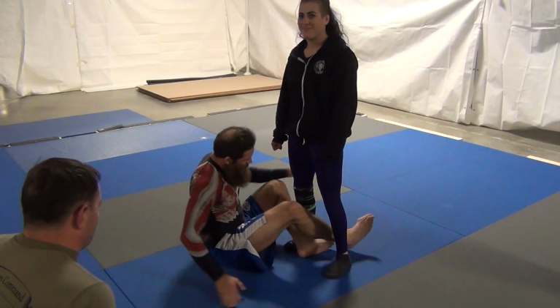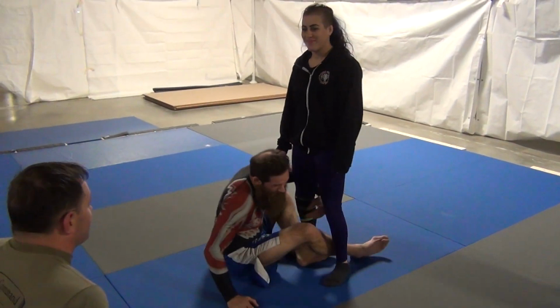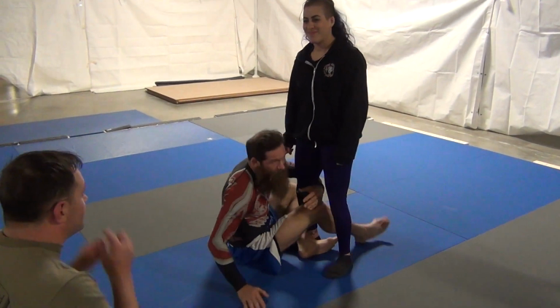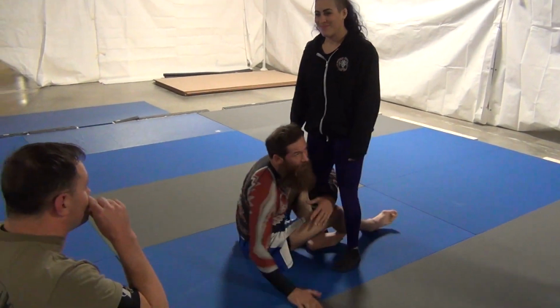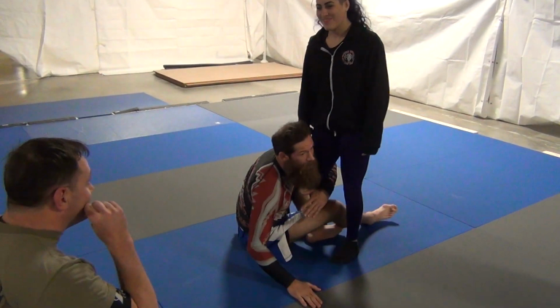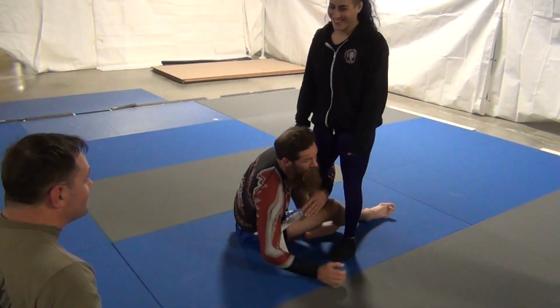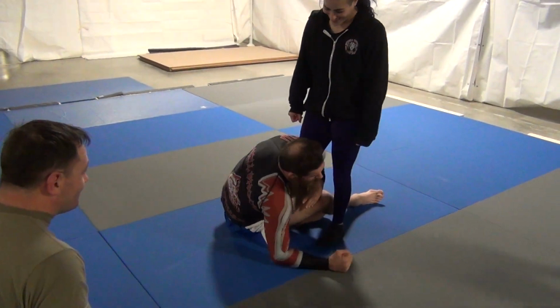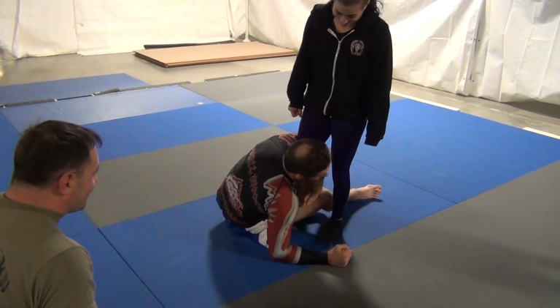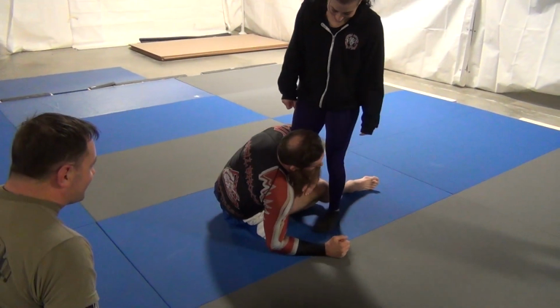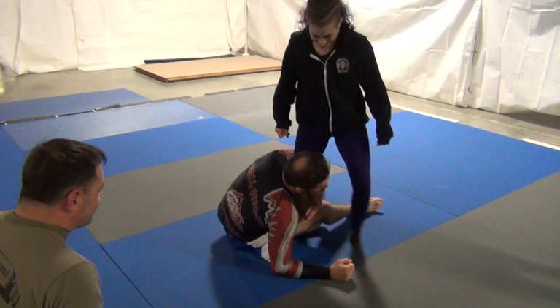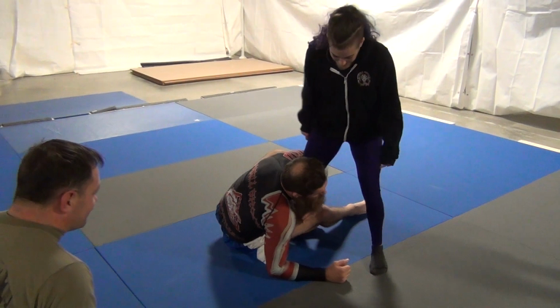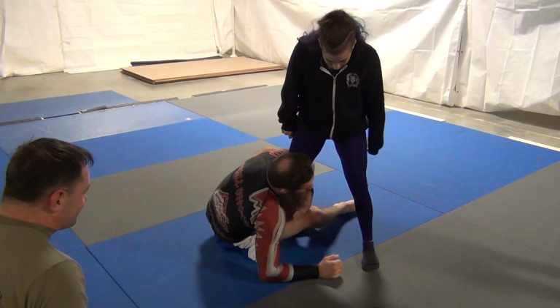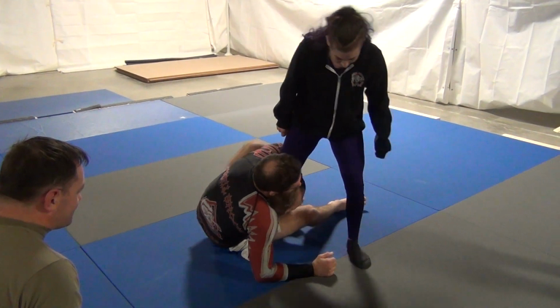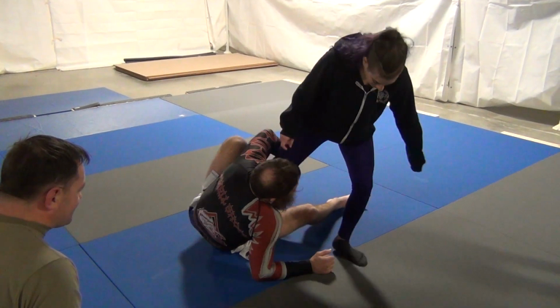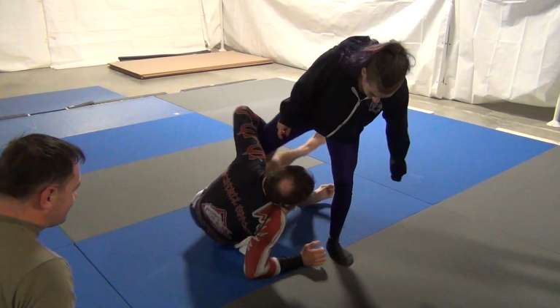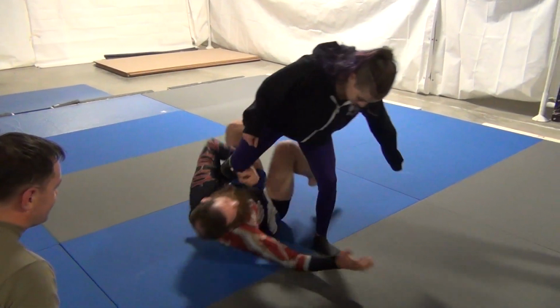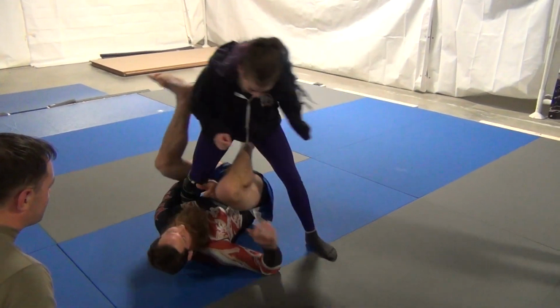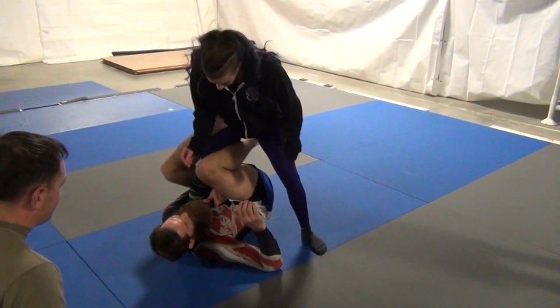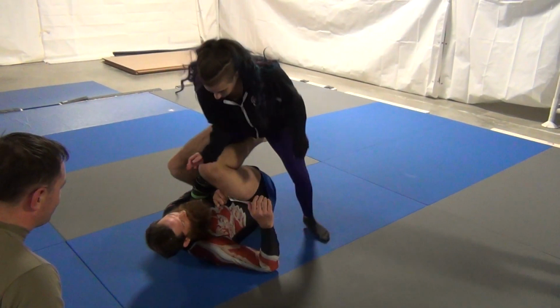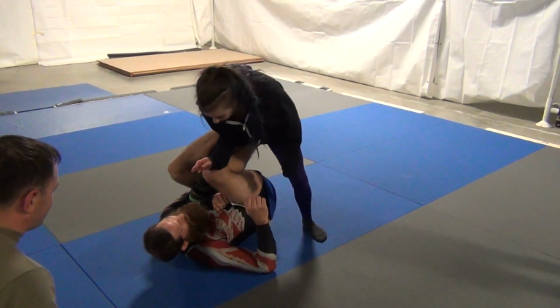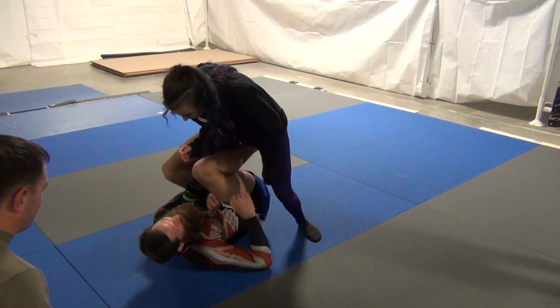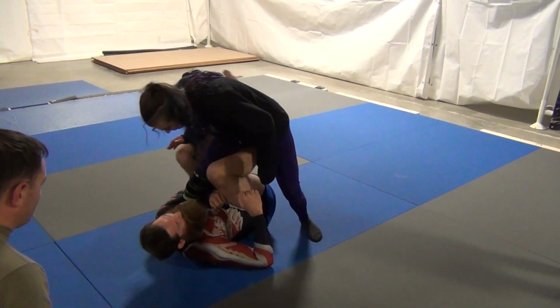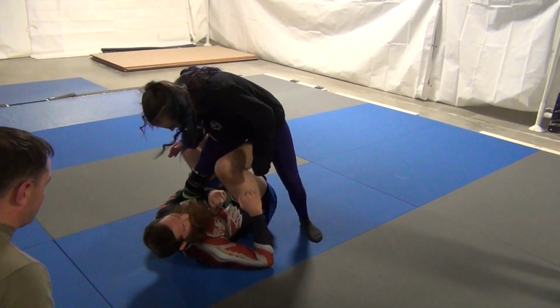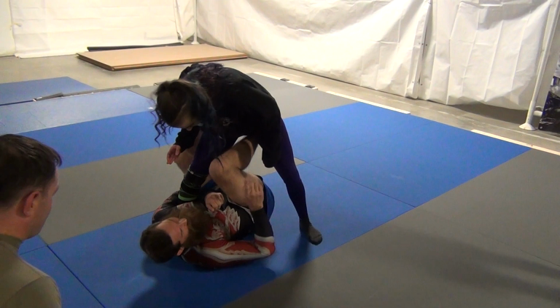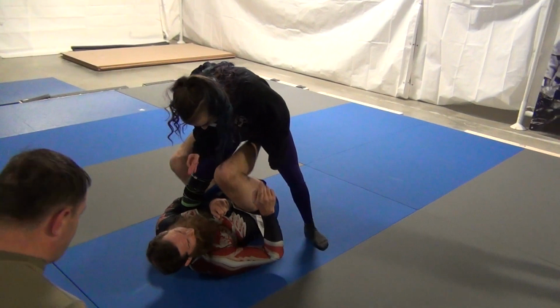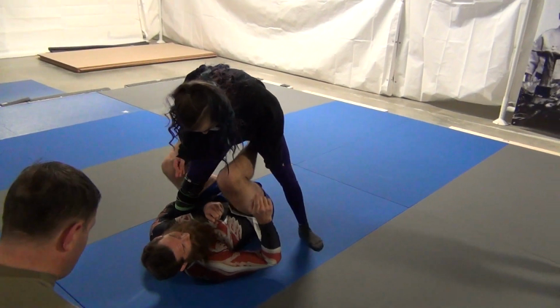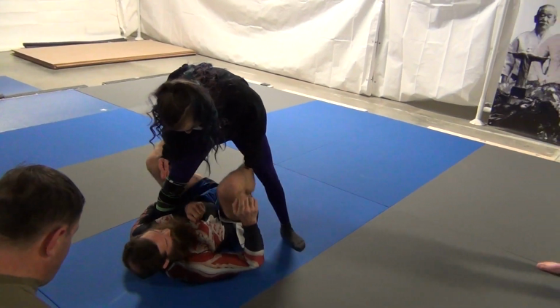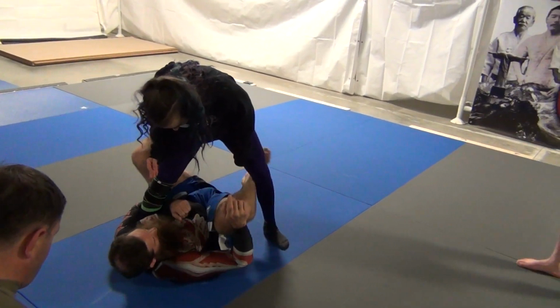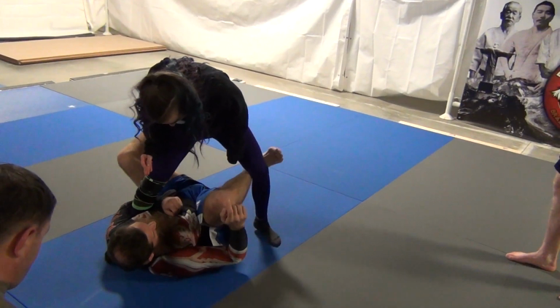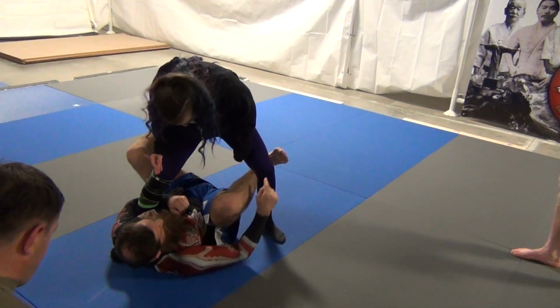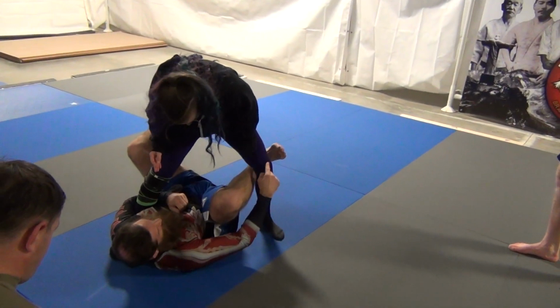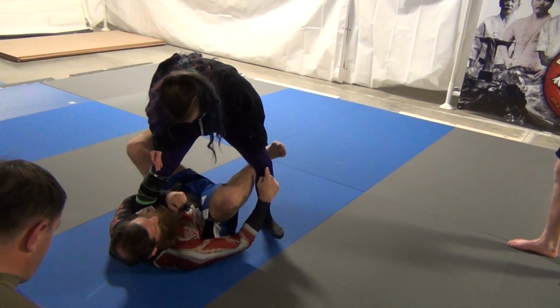All right, so we're here. Come down to my elbow. I lift, shoot my hips under — Single Leg X. She pushes my foot off.